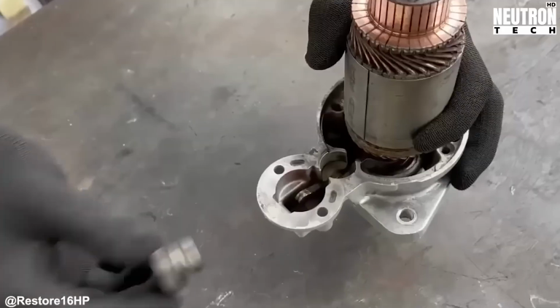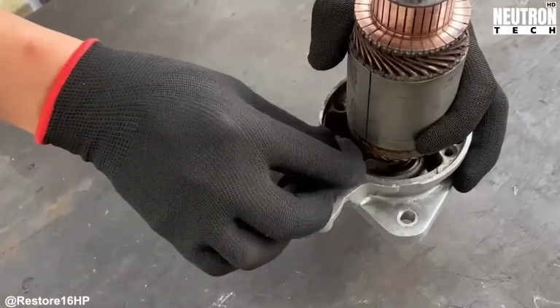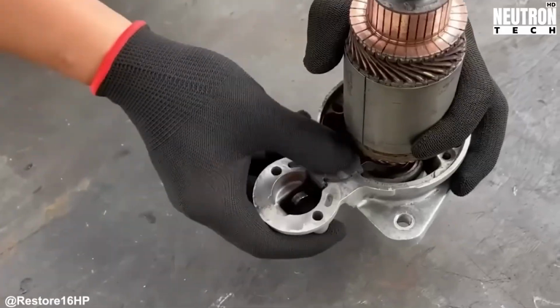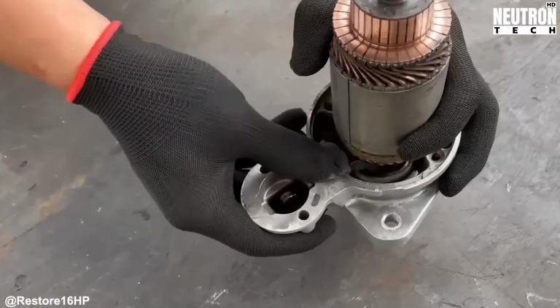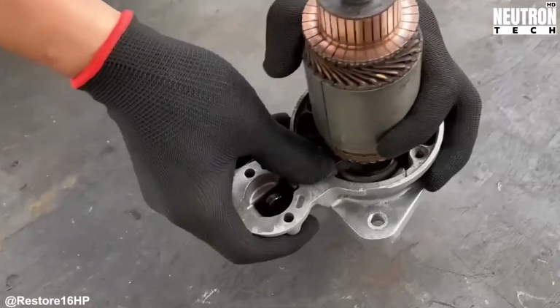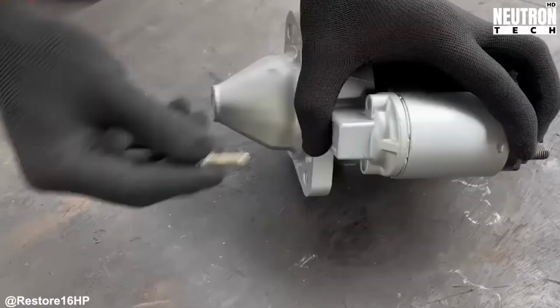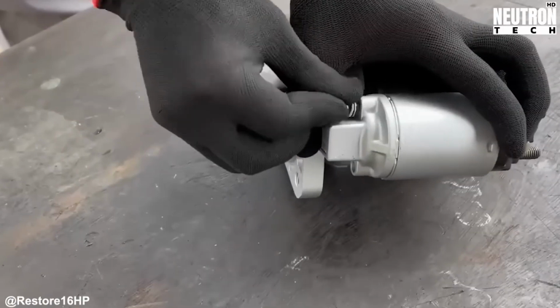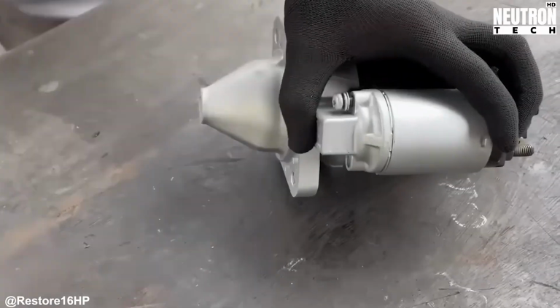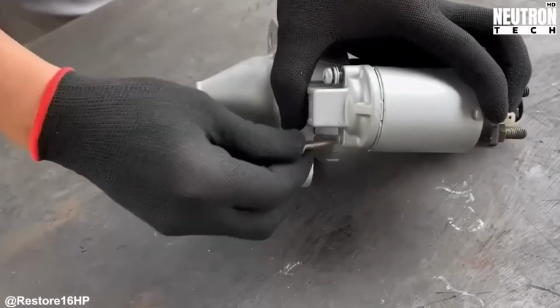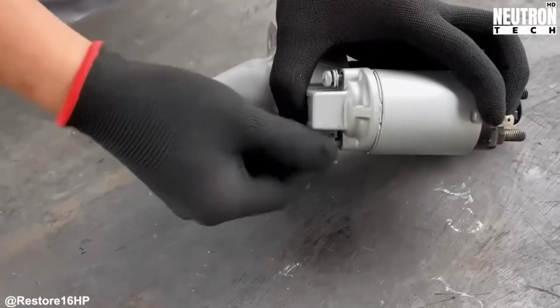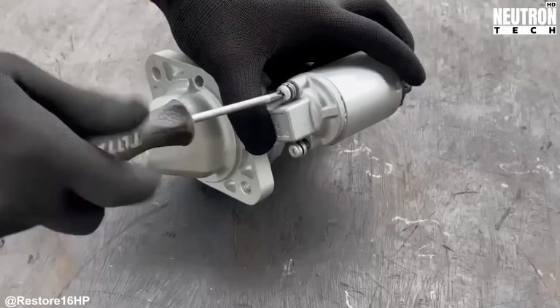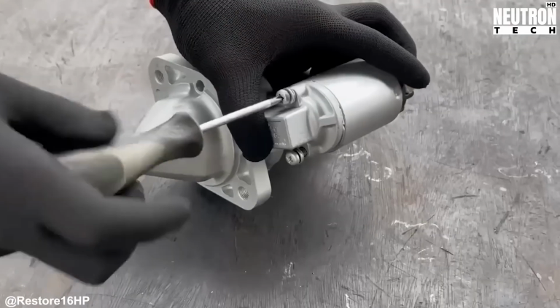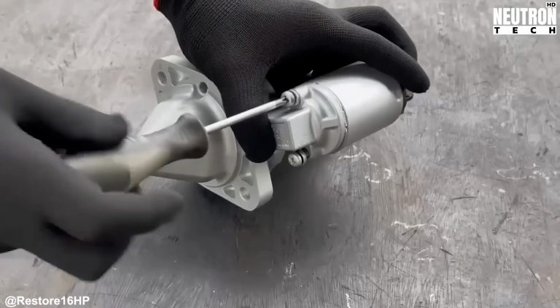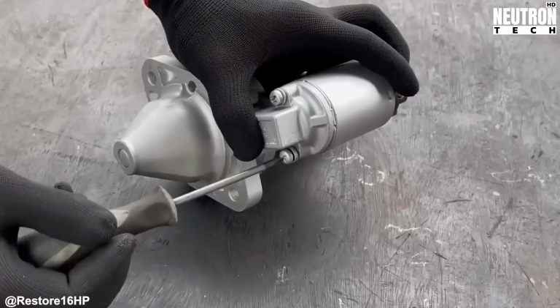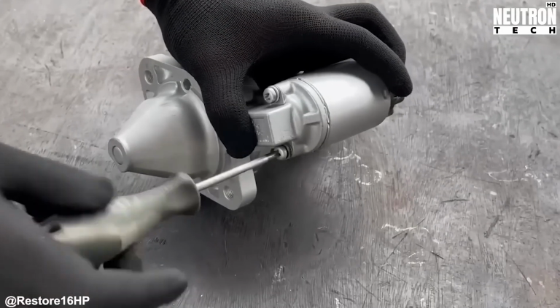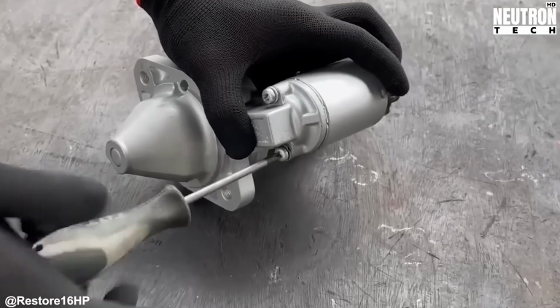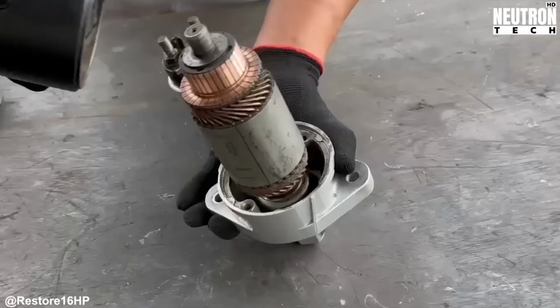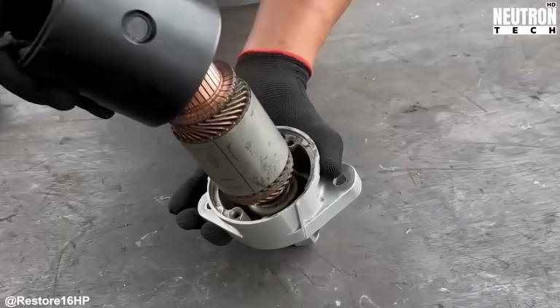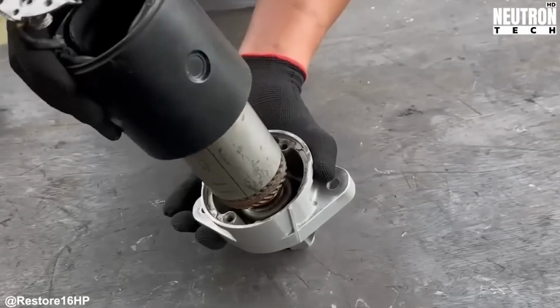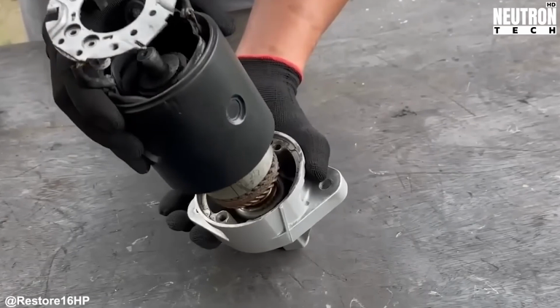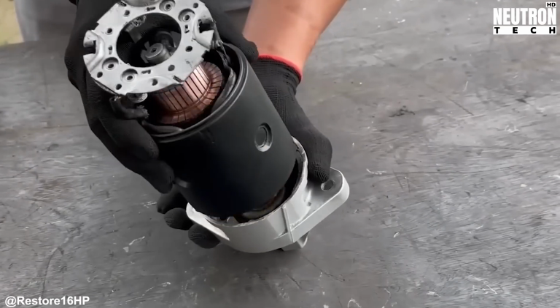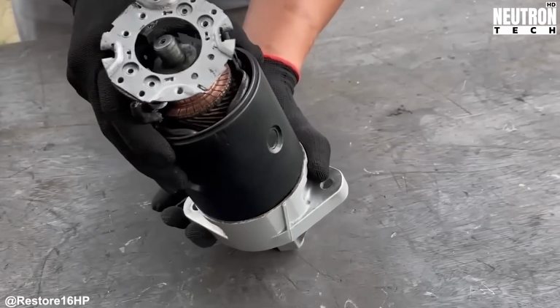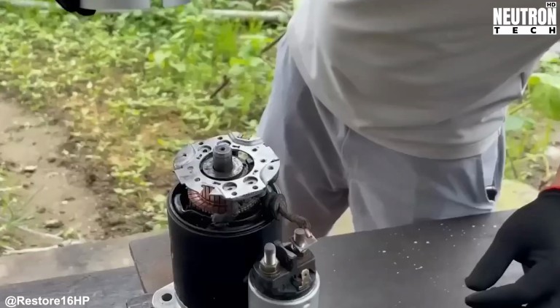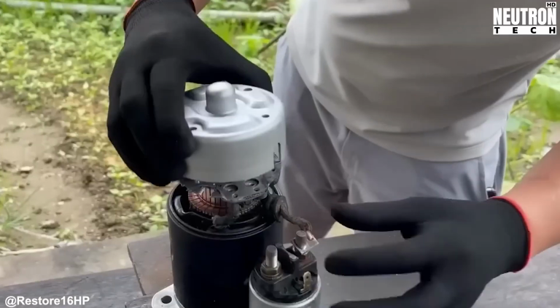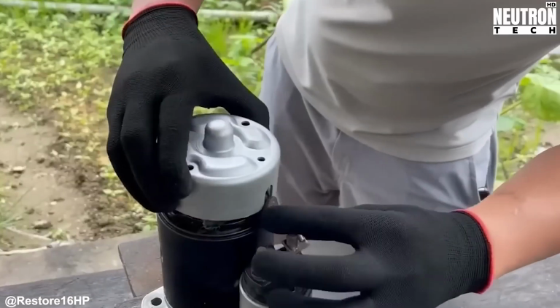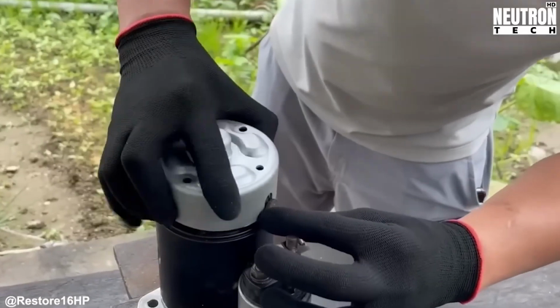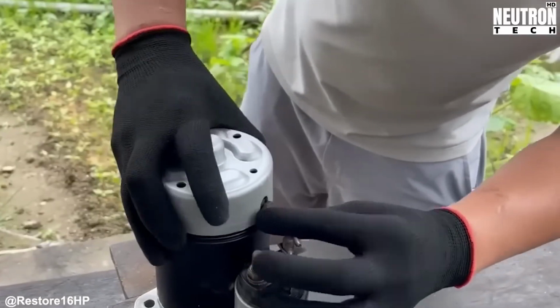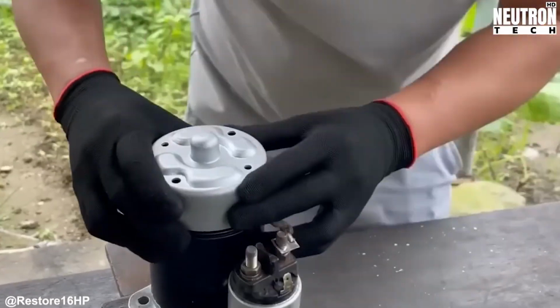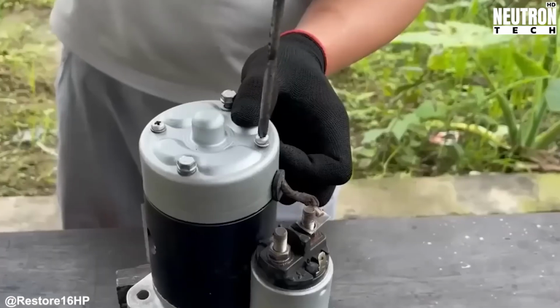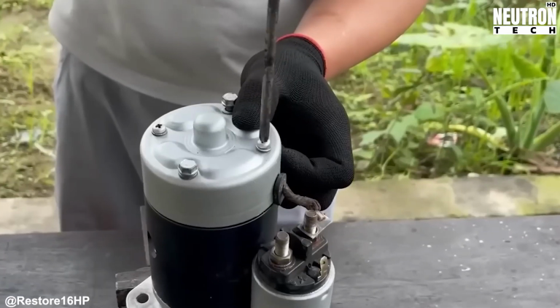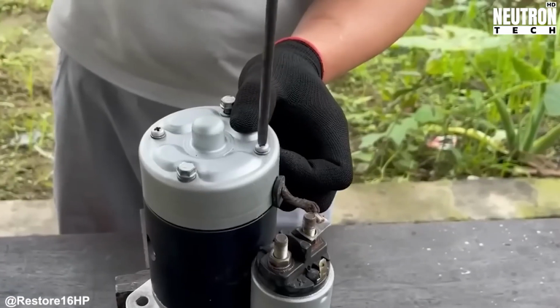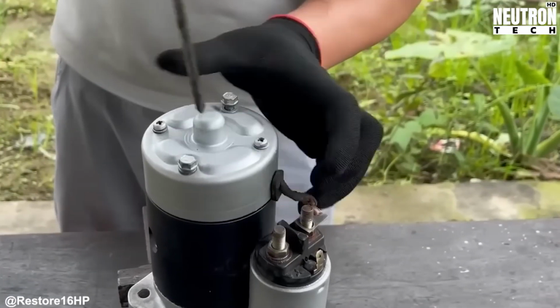Fresh oil is next on the list, and choosing the right stuff matters. You need the correct viscosity and specifications to protect all those freshly cleaned surfaces and passages.